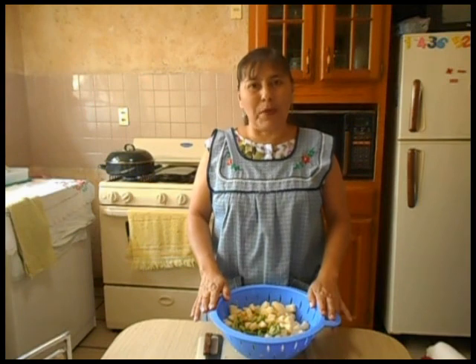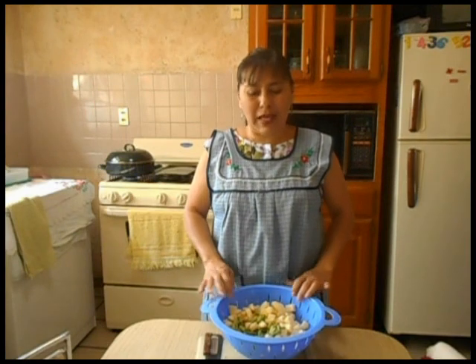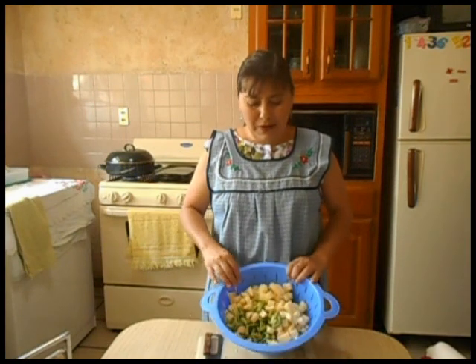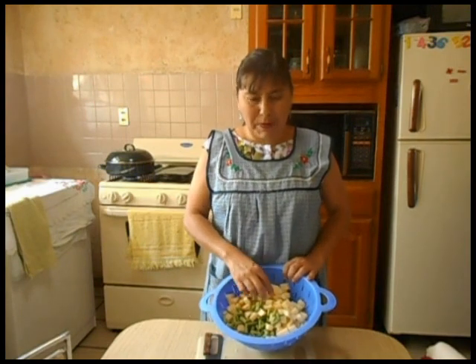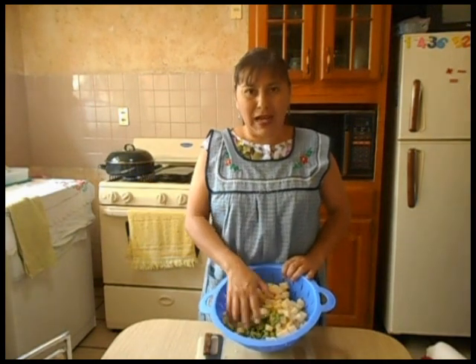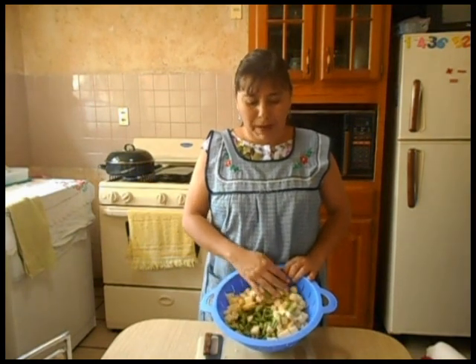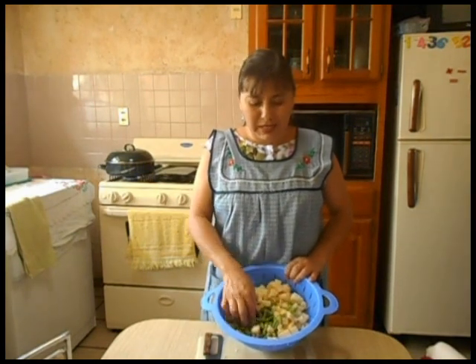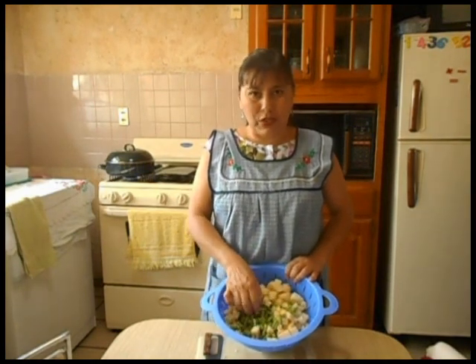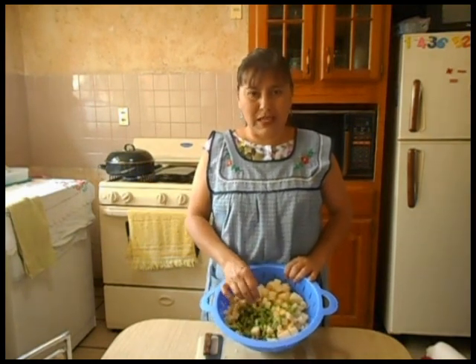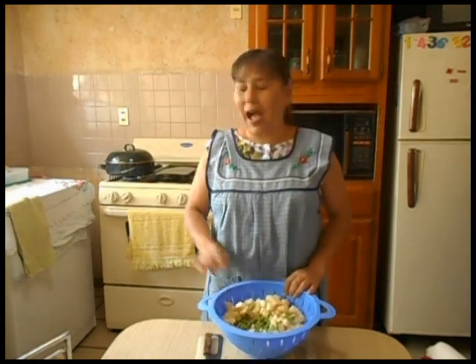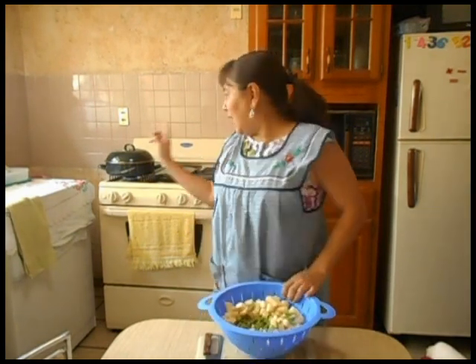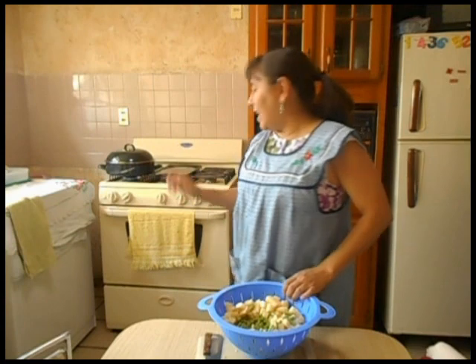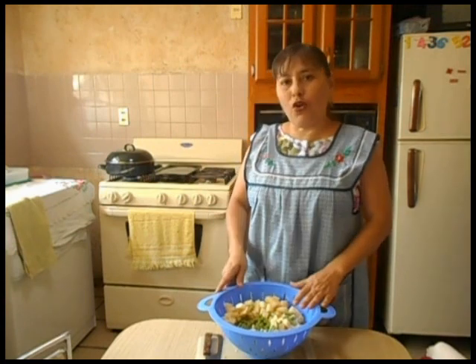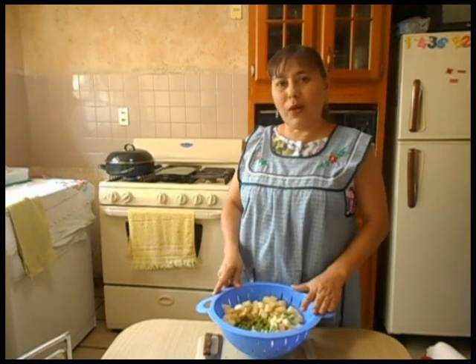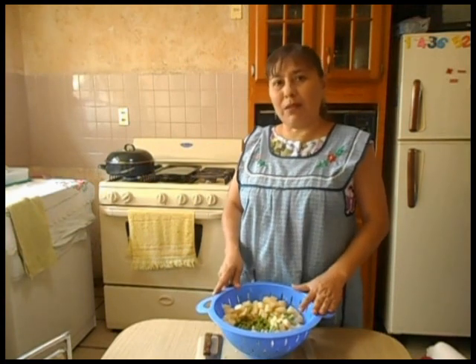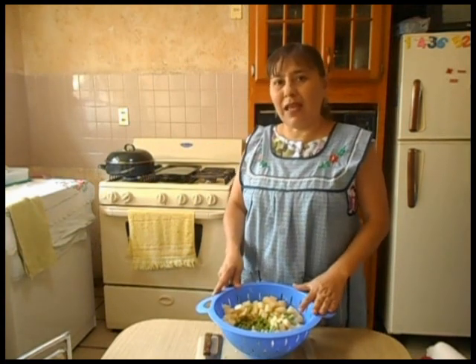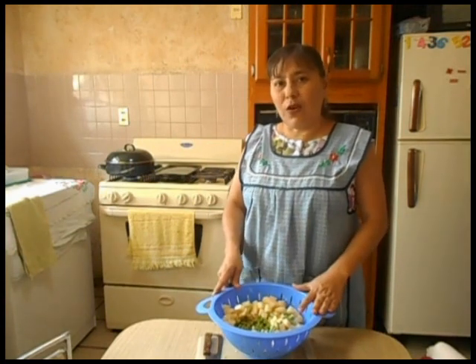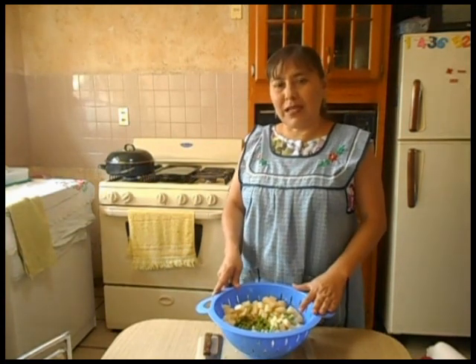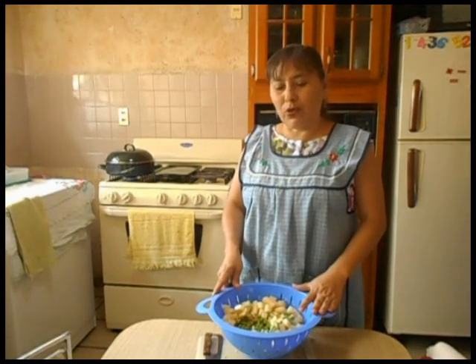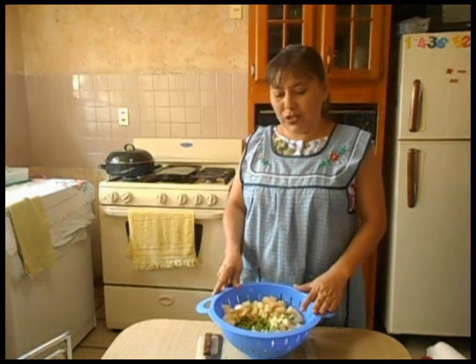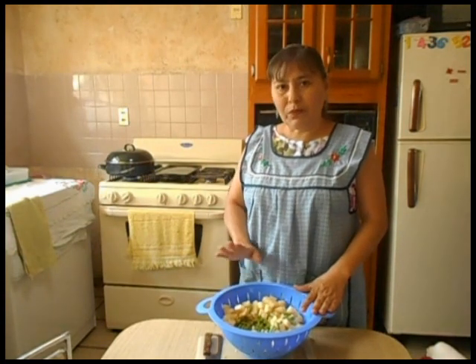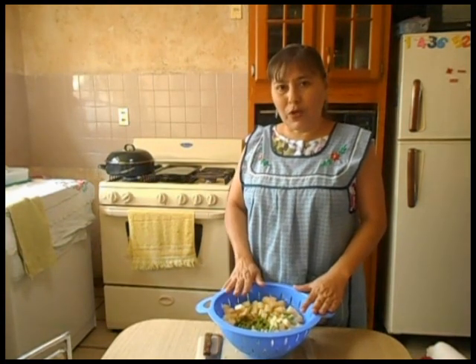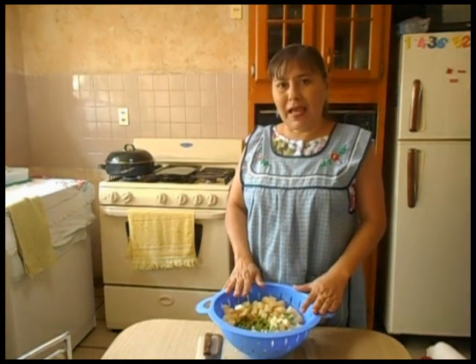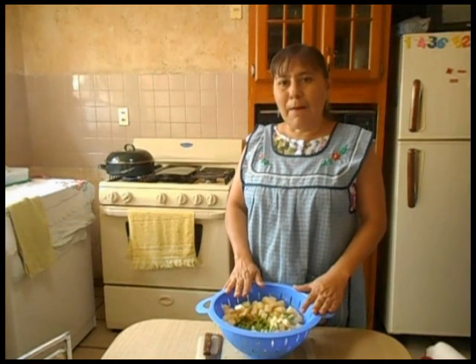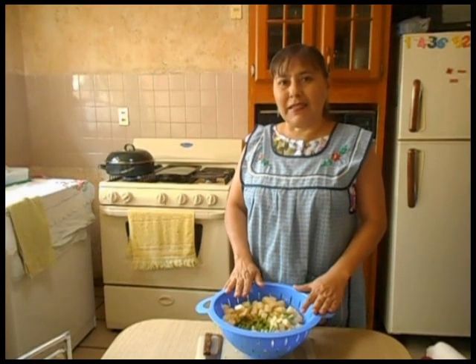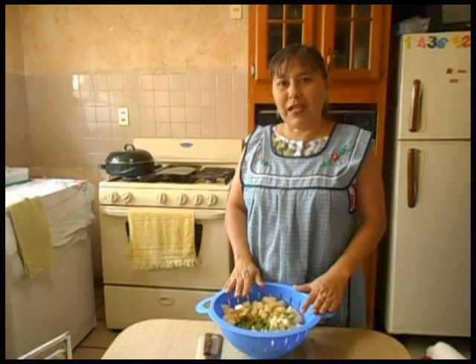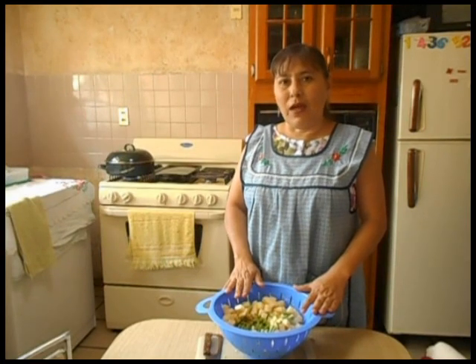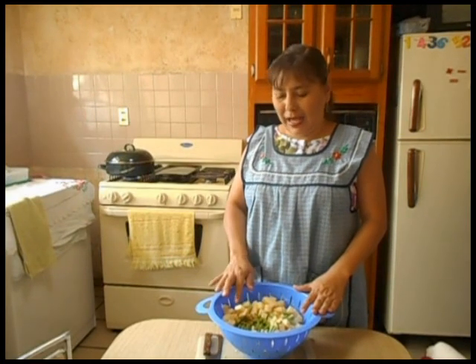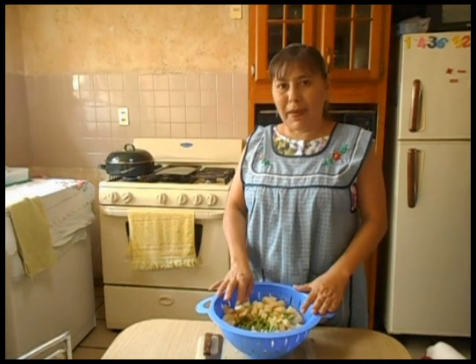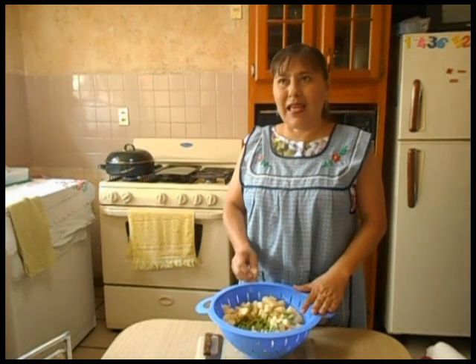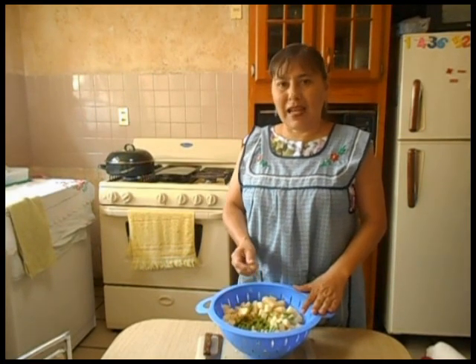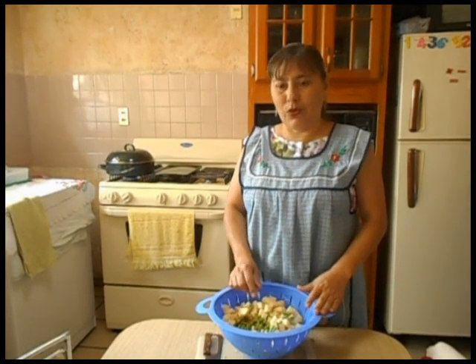Lo primero que hice fue picar las papas y los ejotes. Ya tengo un recipiente con agua que está a punto de ebullición. Los voy a llevar ahí para que se cozan, a que la papa quede ligeramente dura.